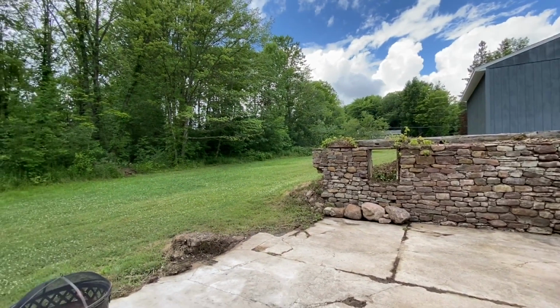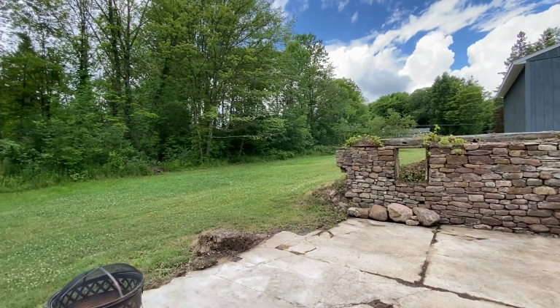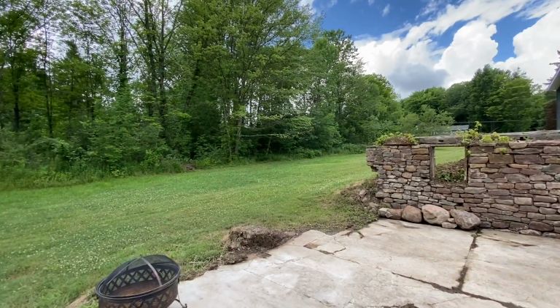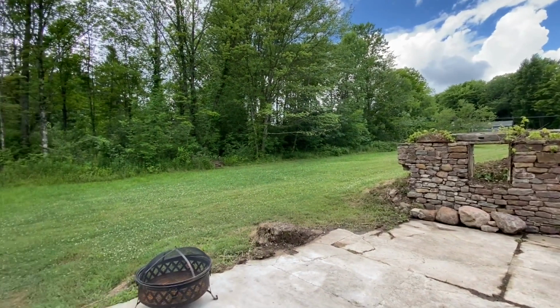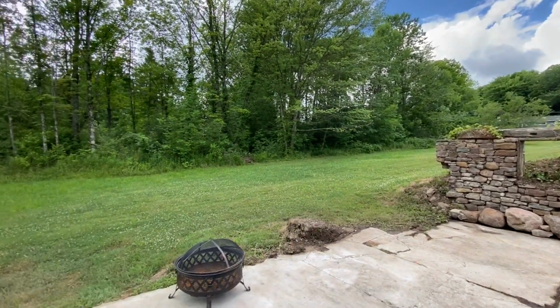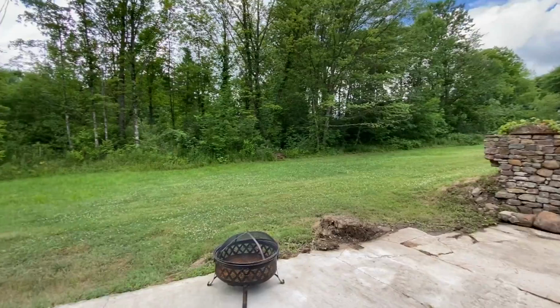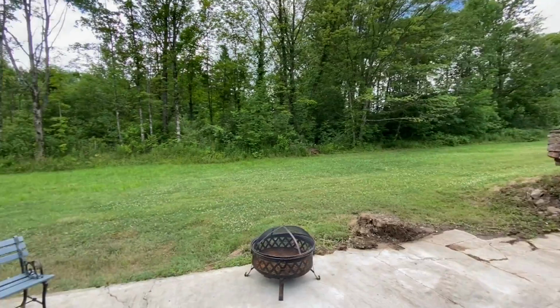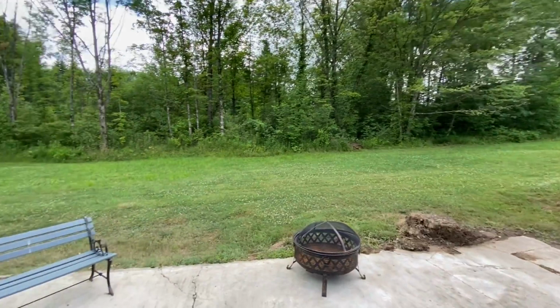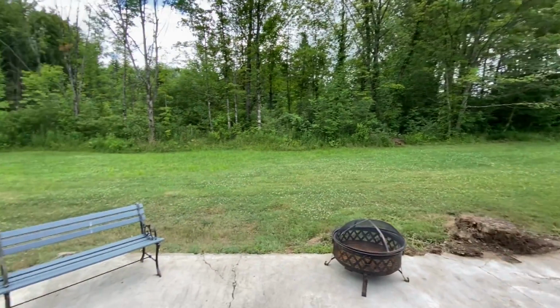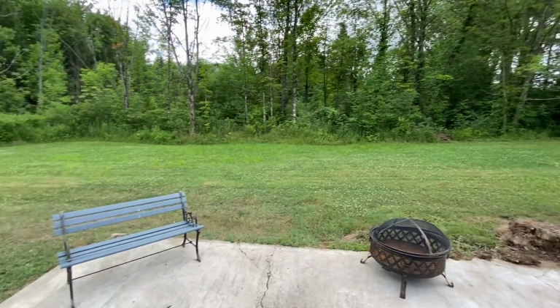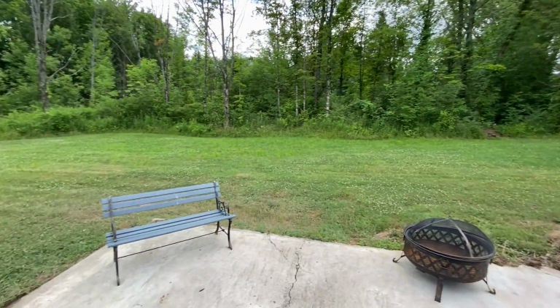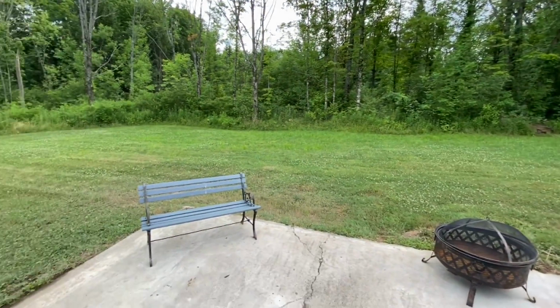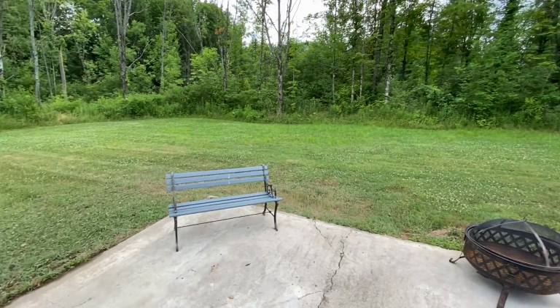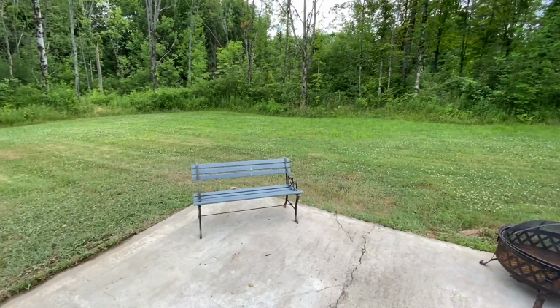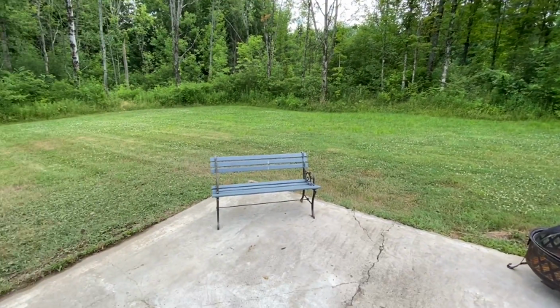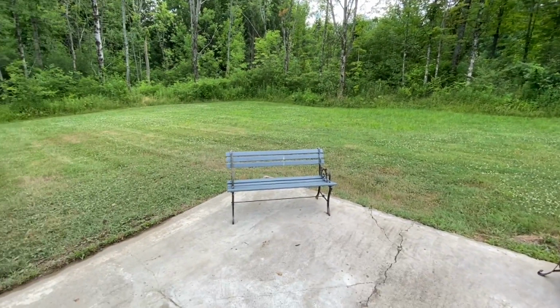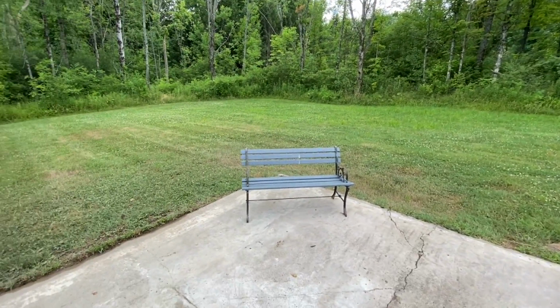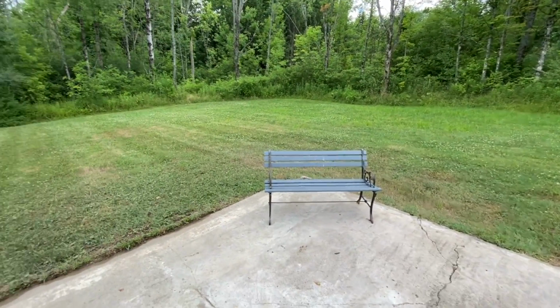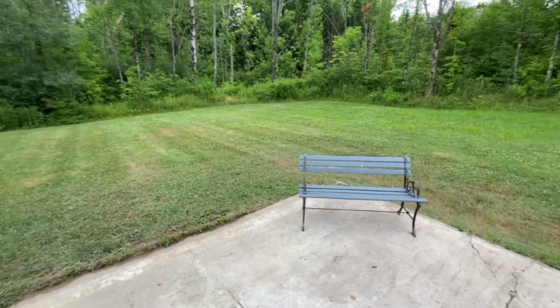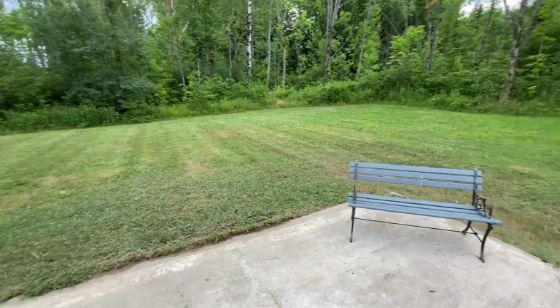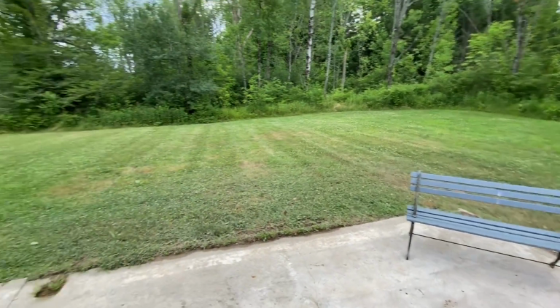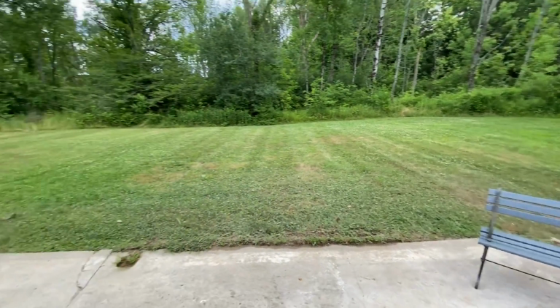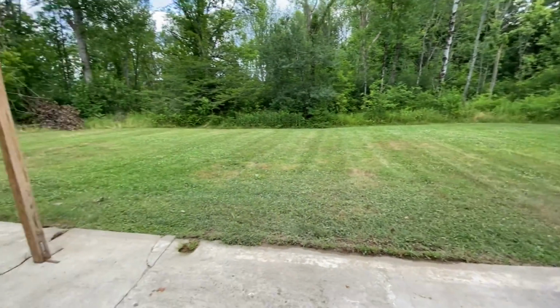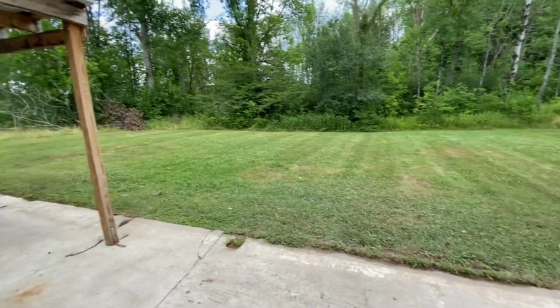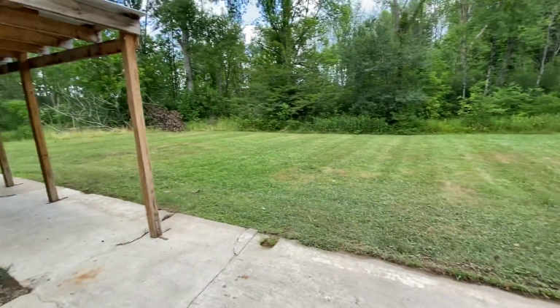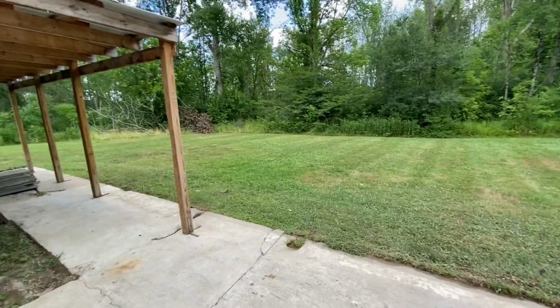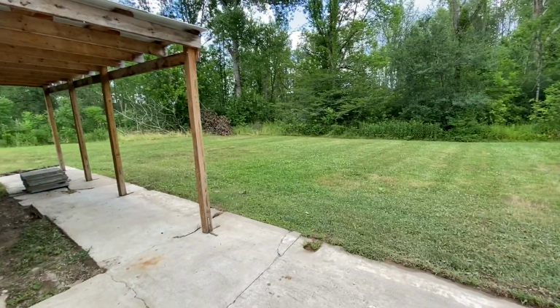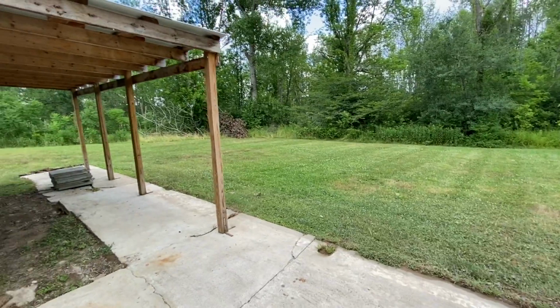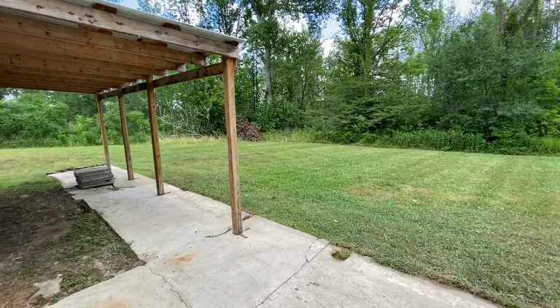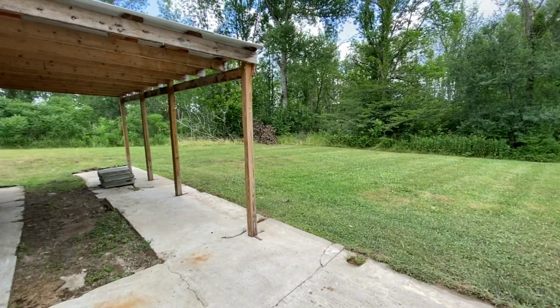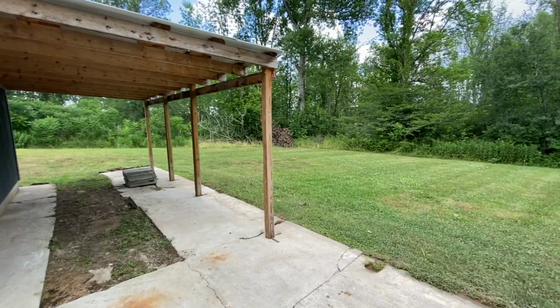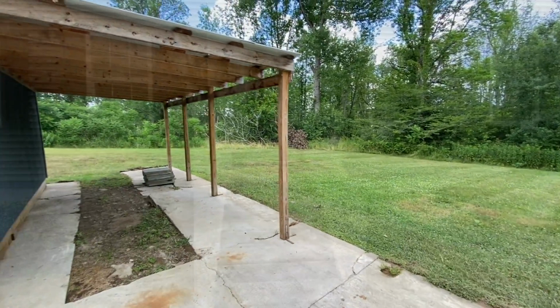It is time now to sit on this bench — well, you could — and relax in your backyard. Let's head inside the house.